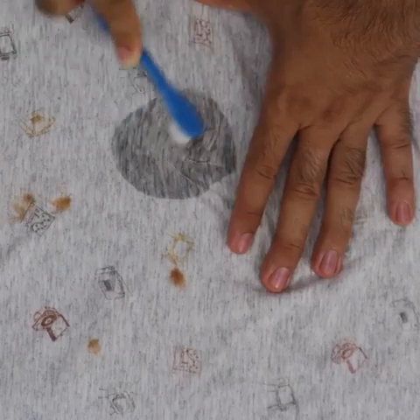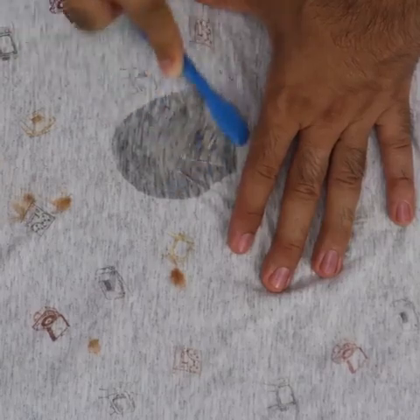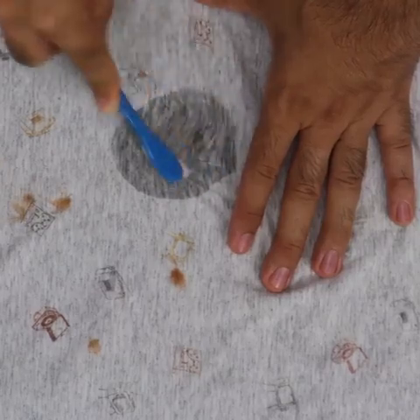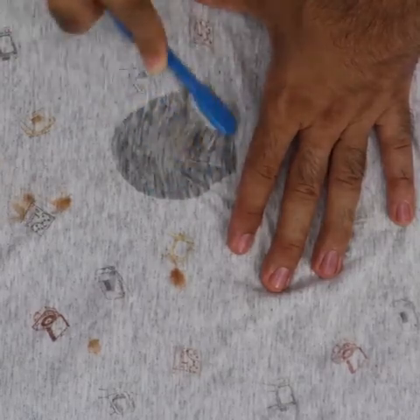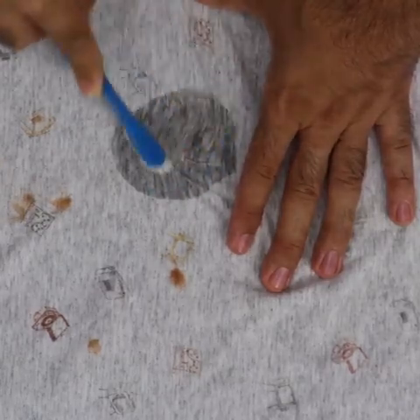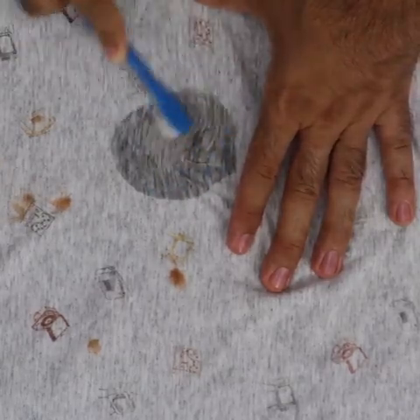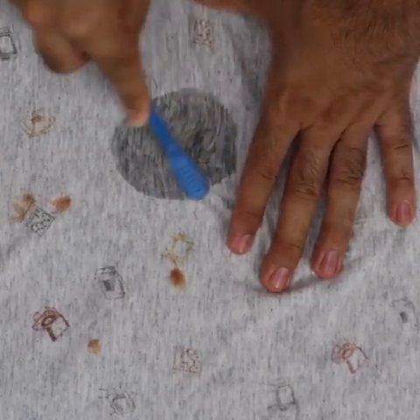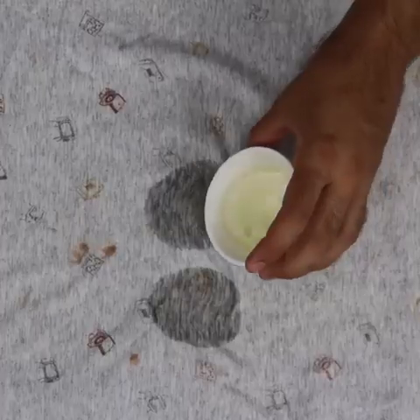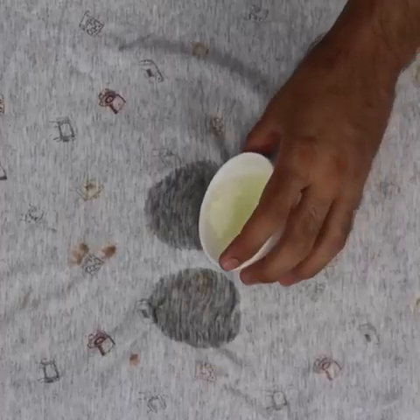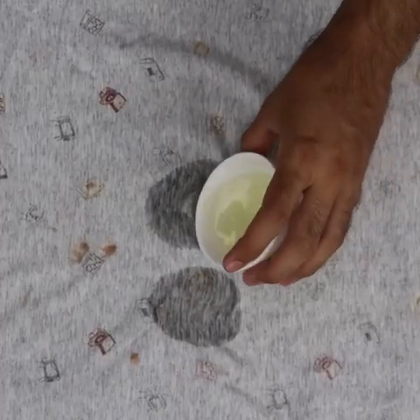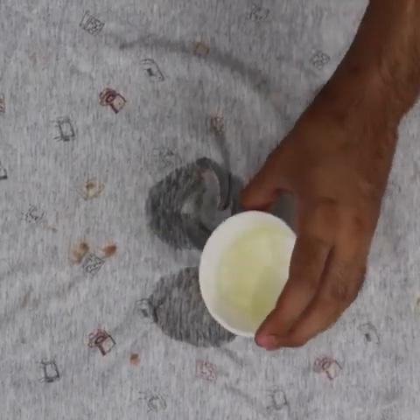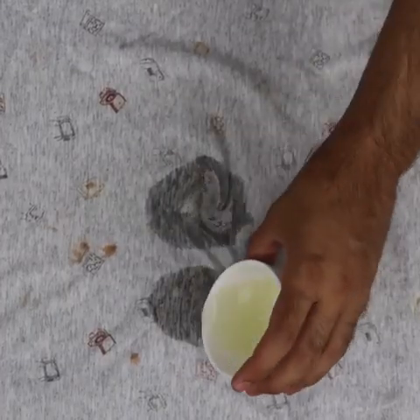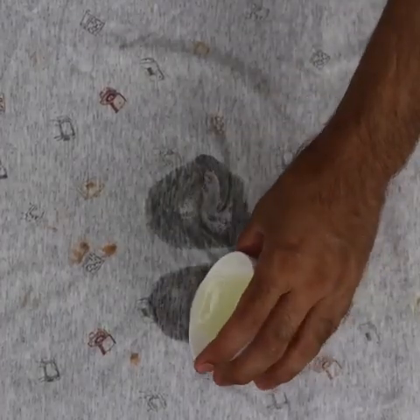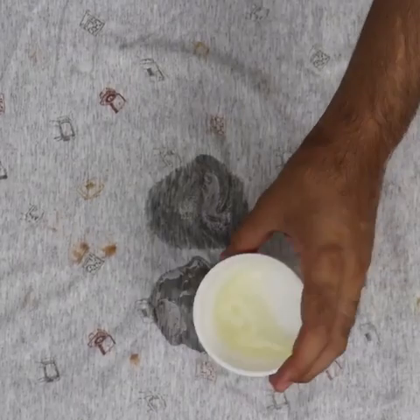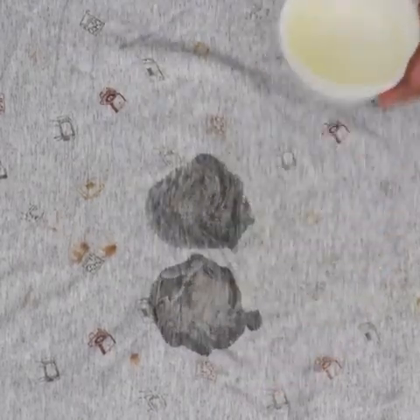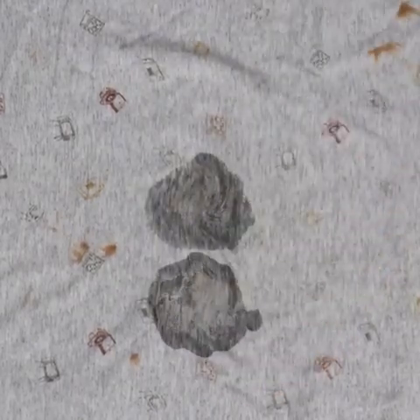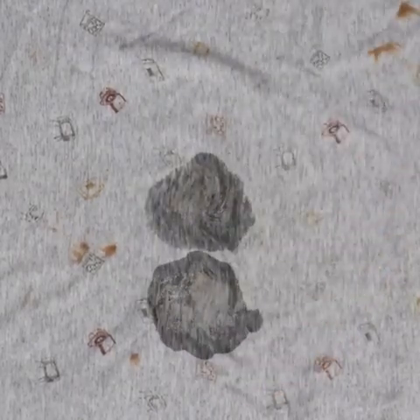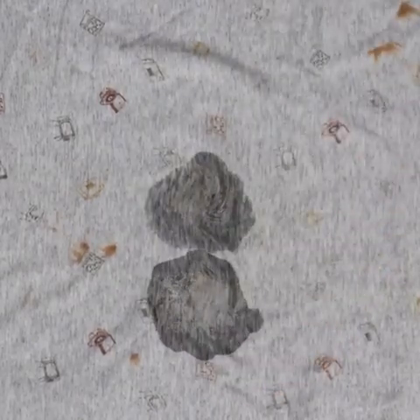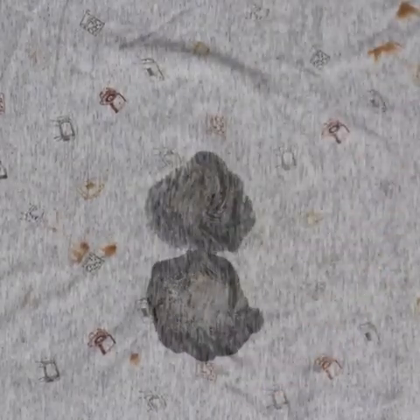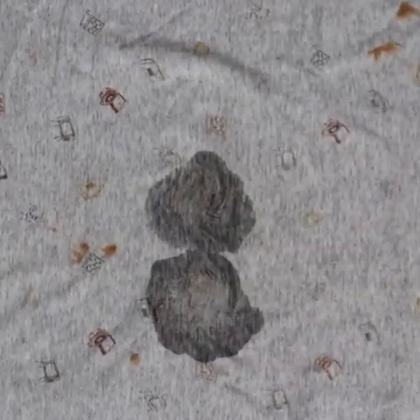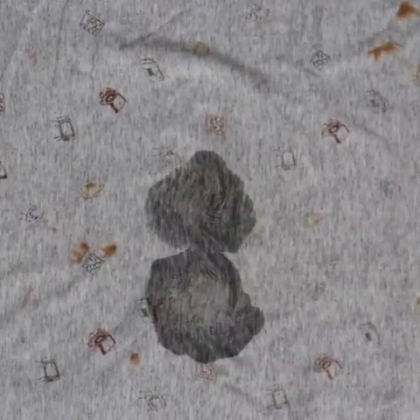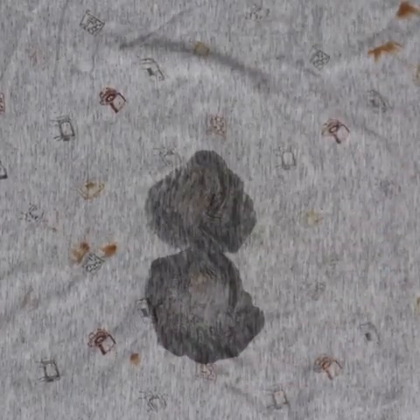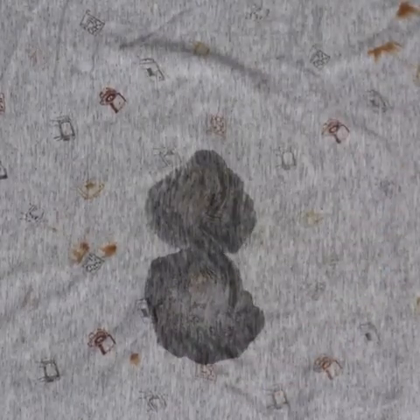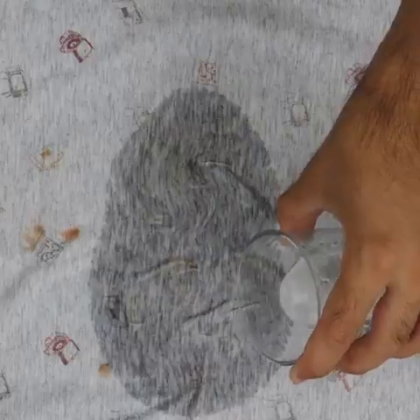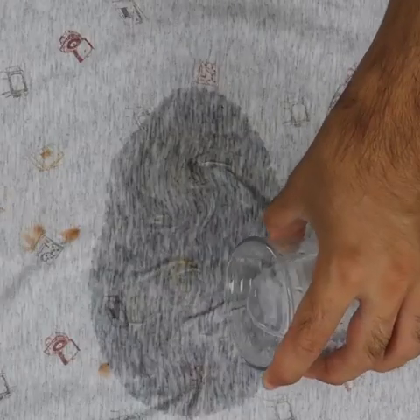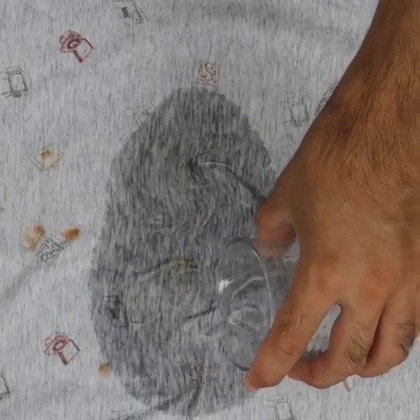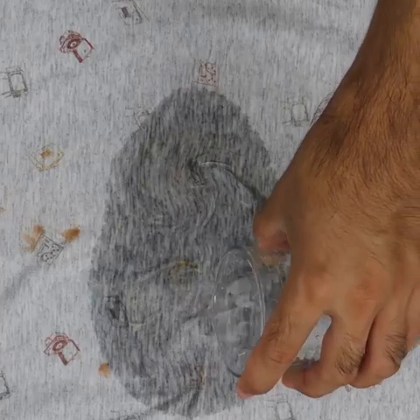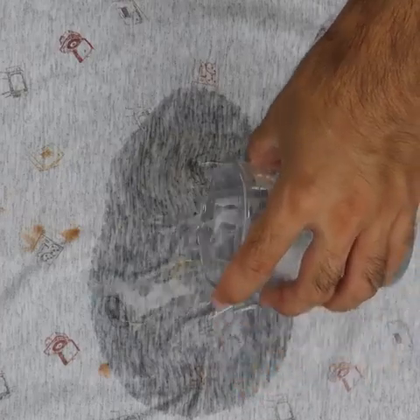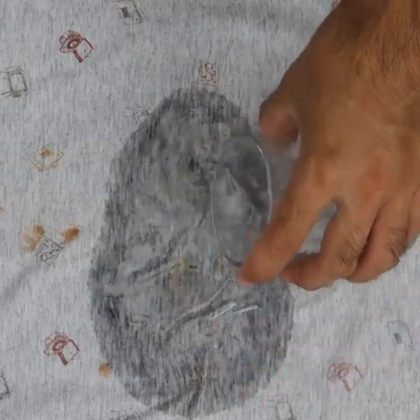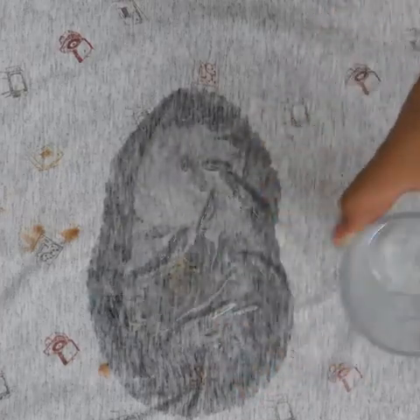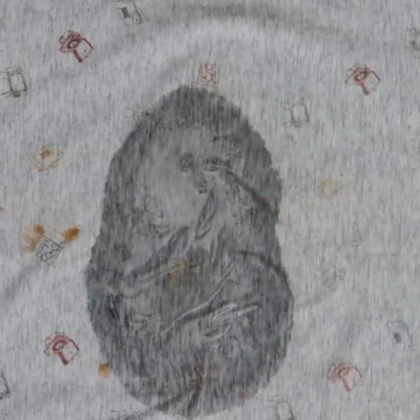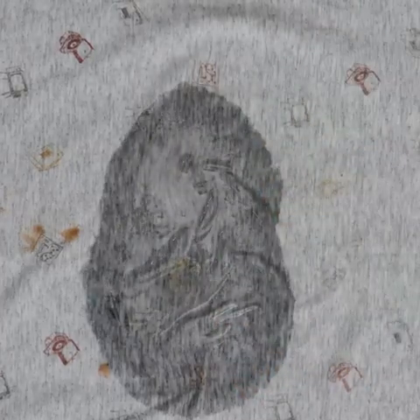After this time, I will rub it again. Rub it well in a circular motion and all the stain will come out. I like to rub a little on the other side of the fabric as well. Rub for about 2 to 3 minutes.